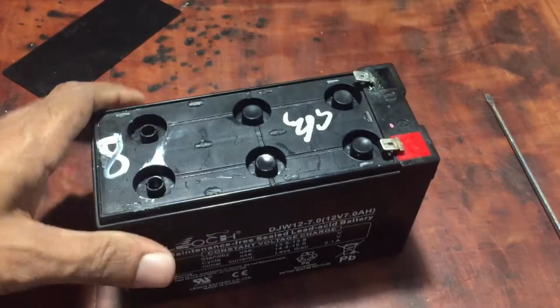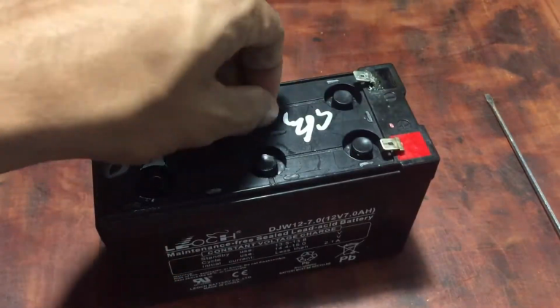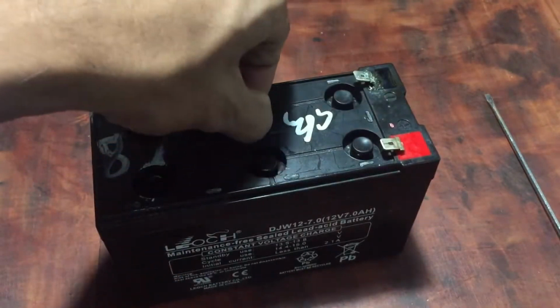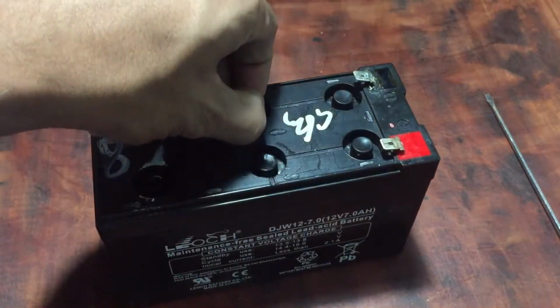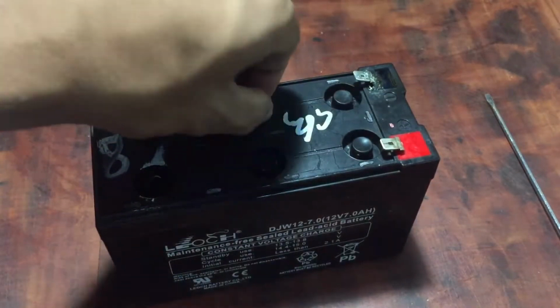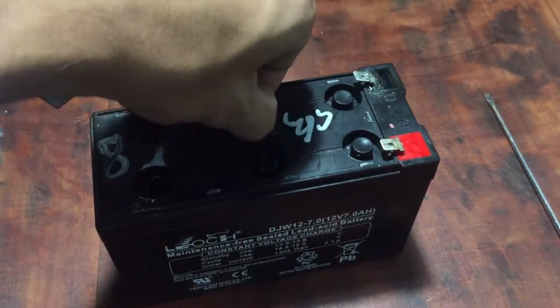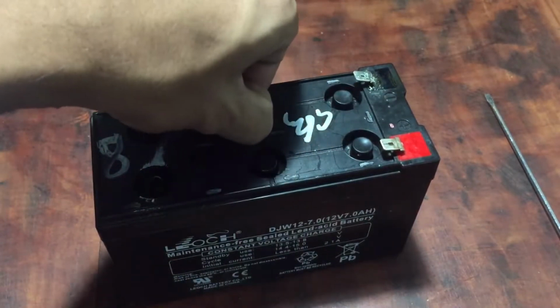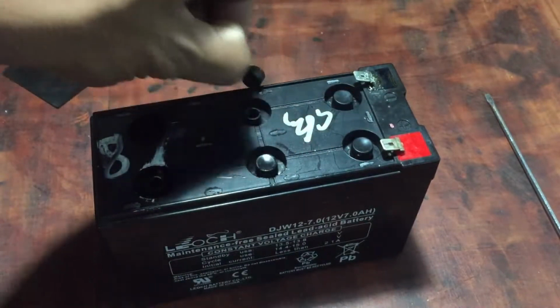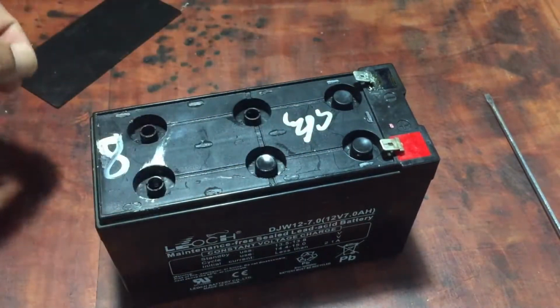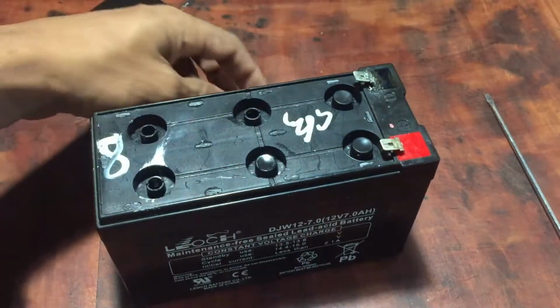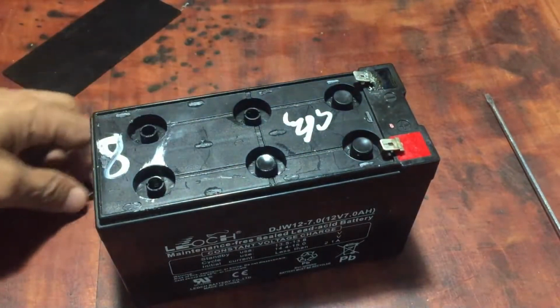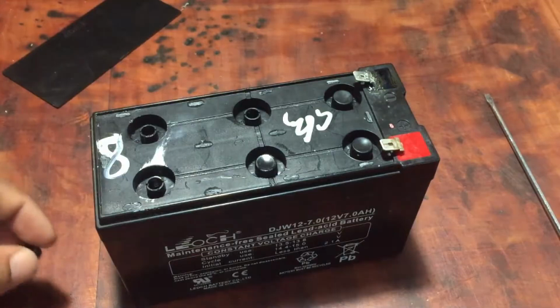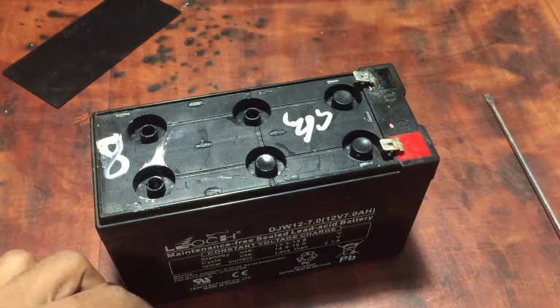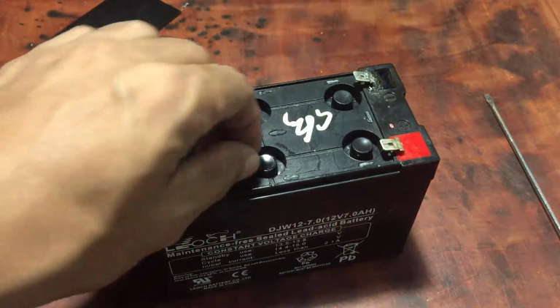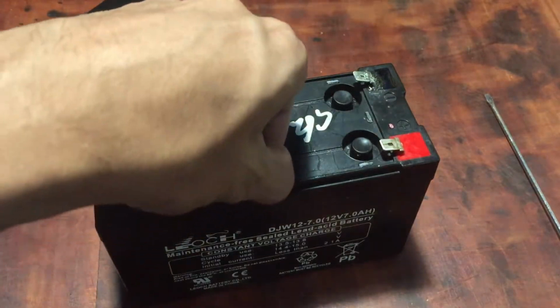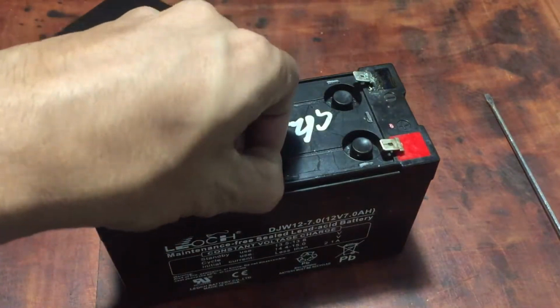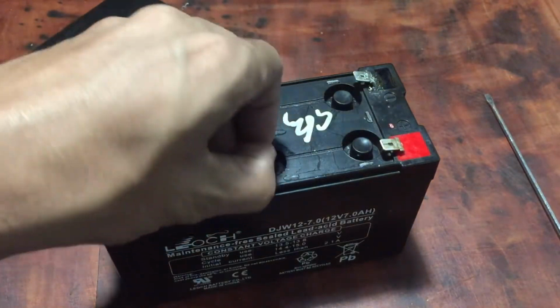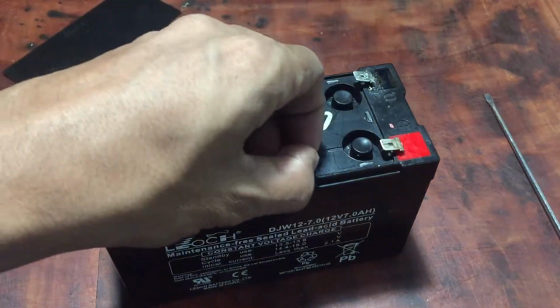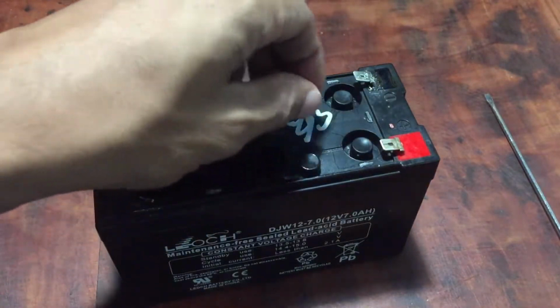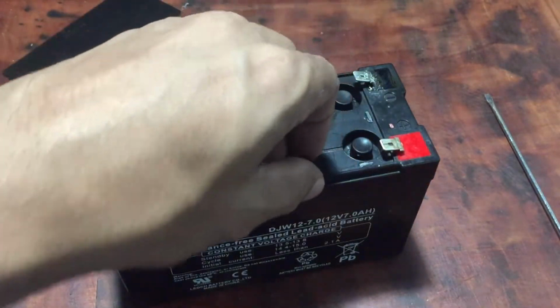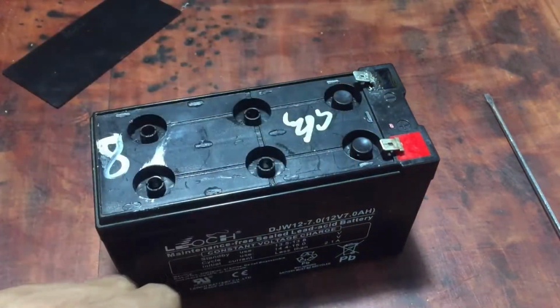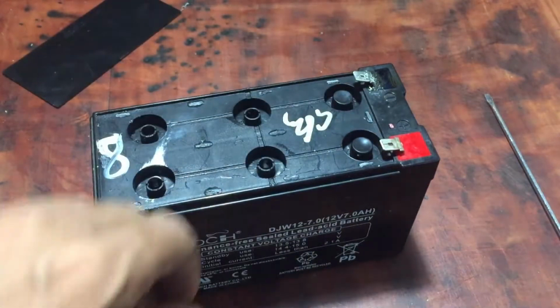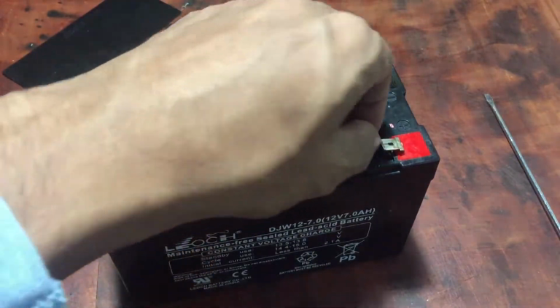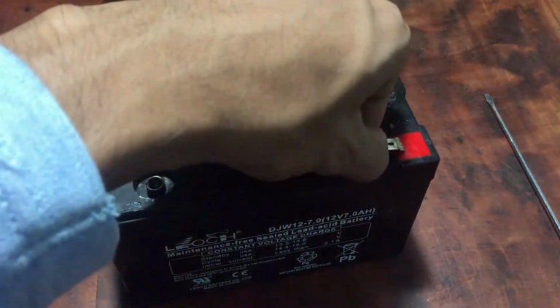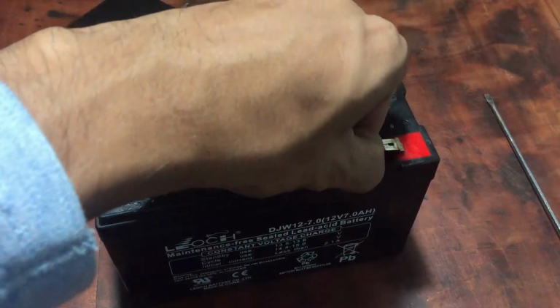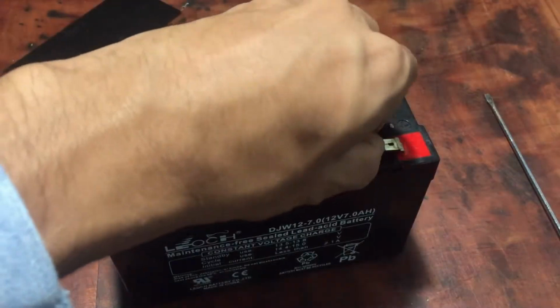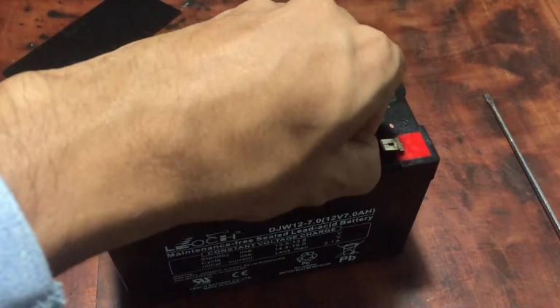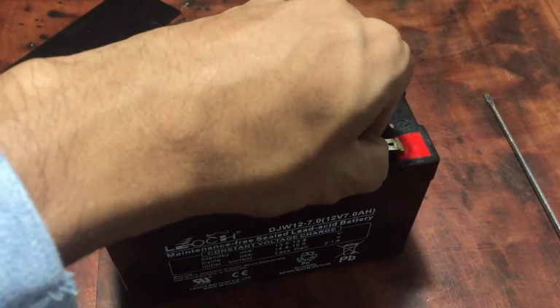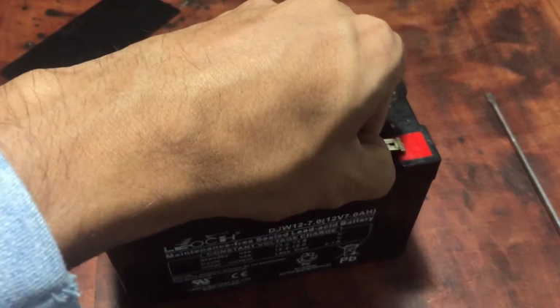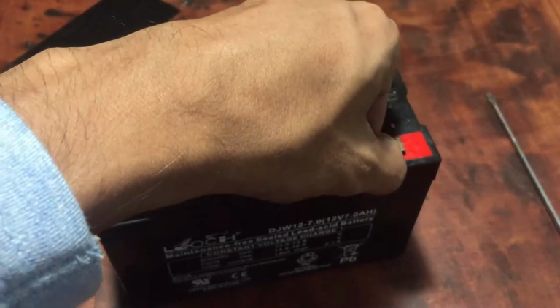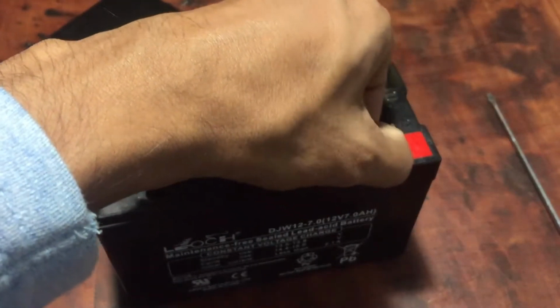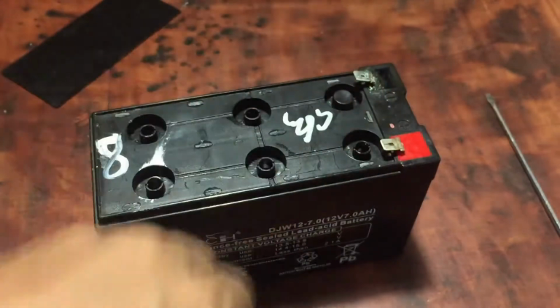Once the top plastic cover is opened, there are 6 rubber caps. Those are the 6 cells of the battery. Each cell has 2 volts, but you cannot separately check the voltage of those cells.